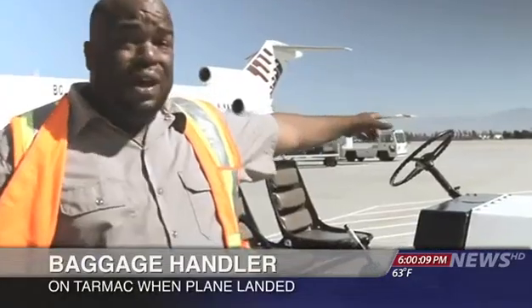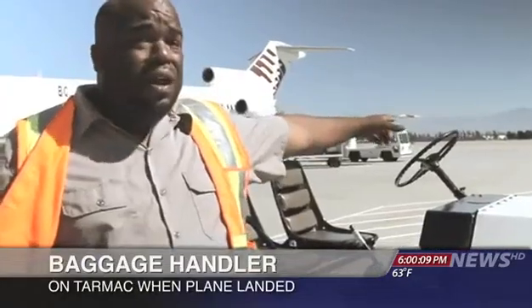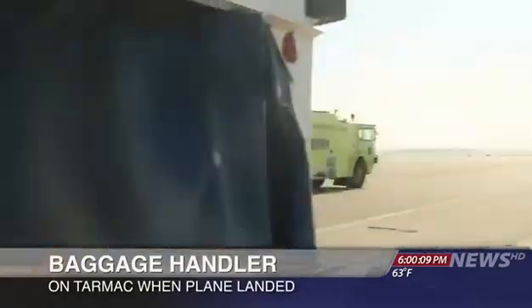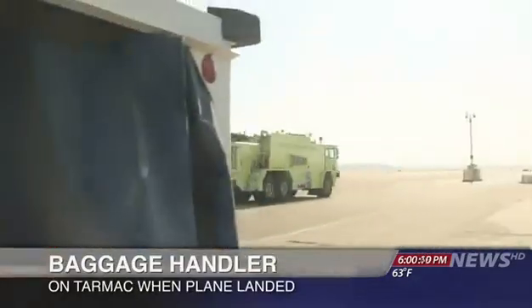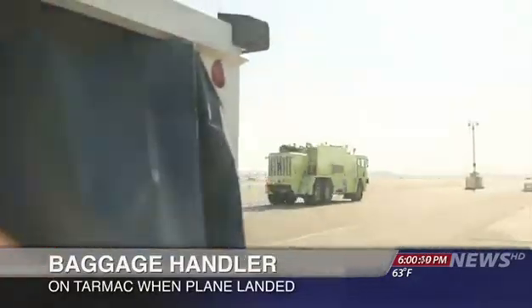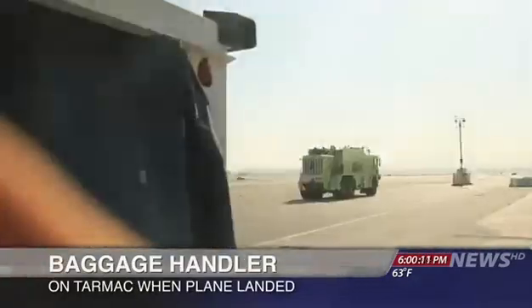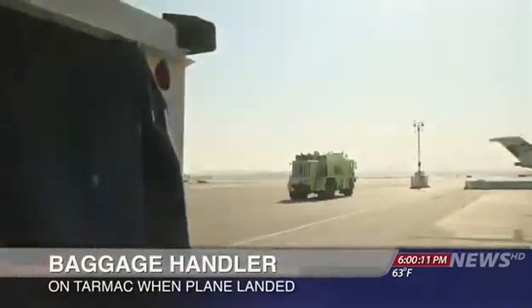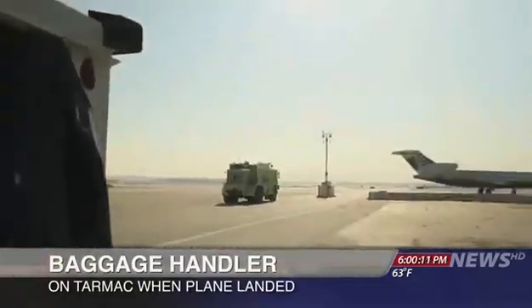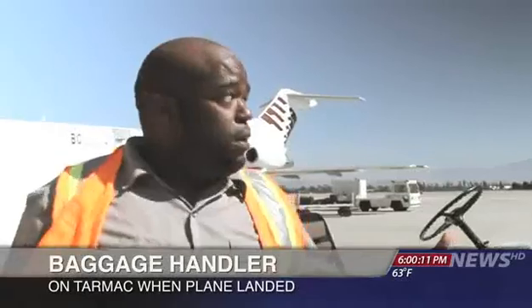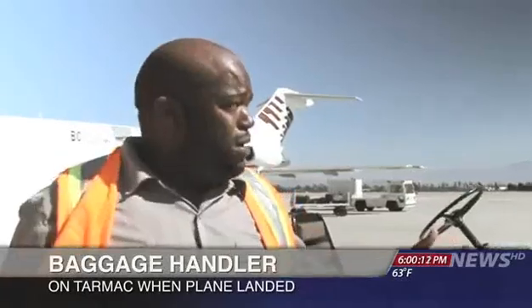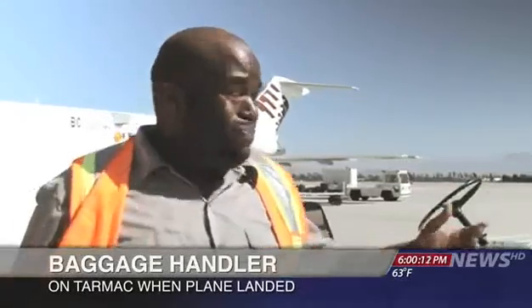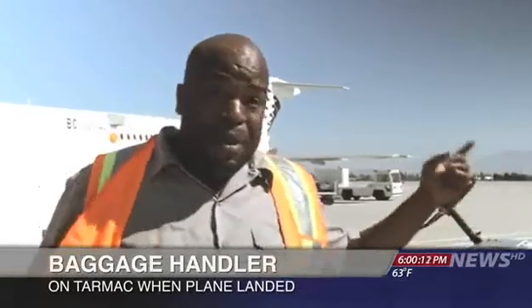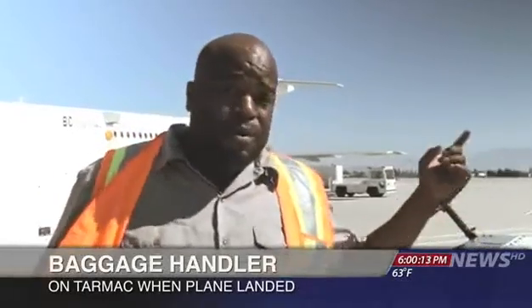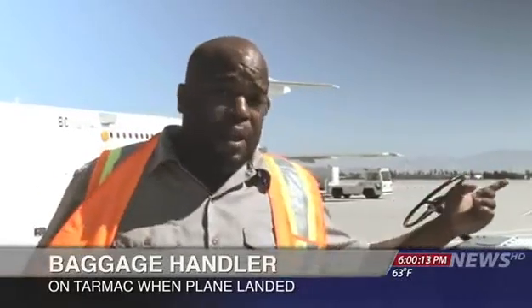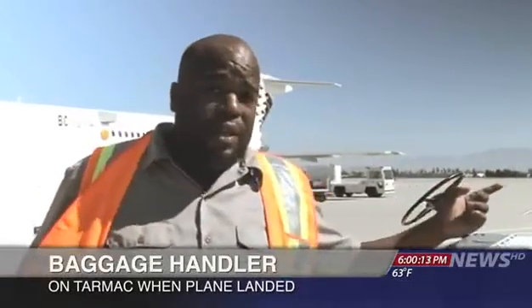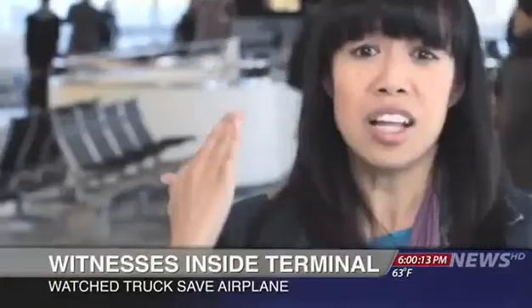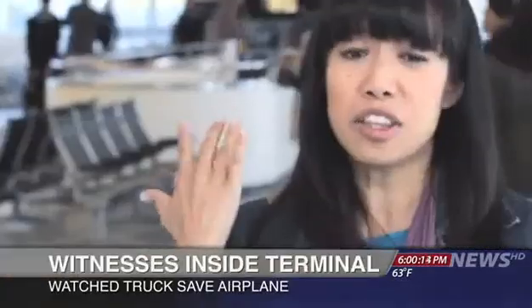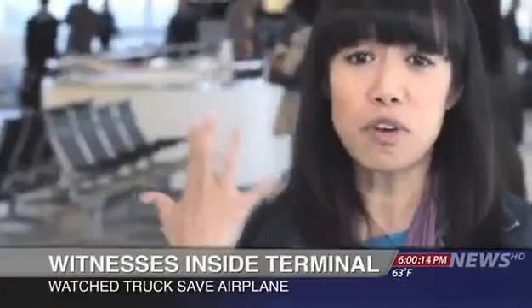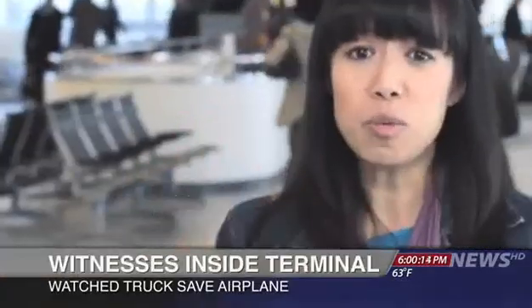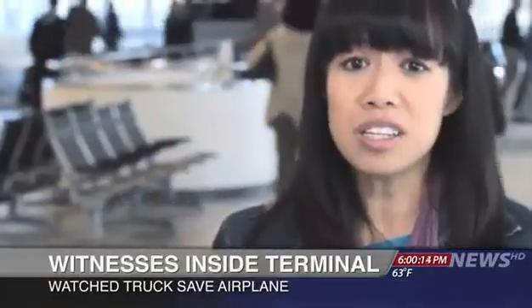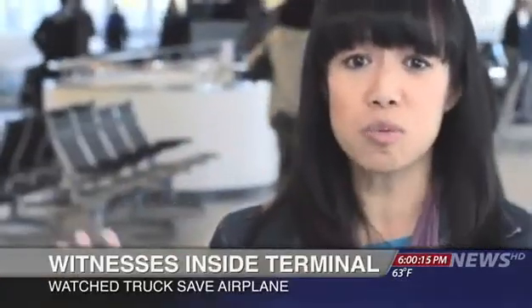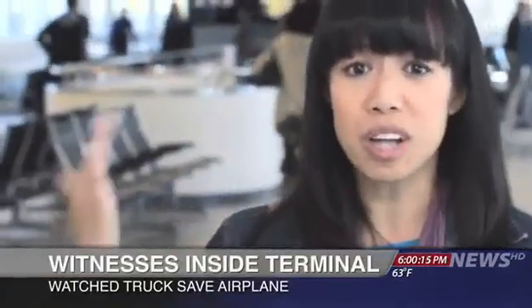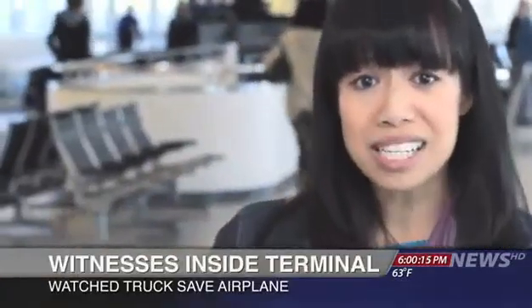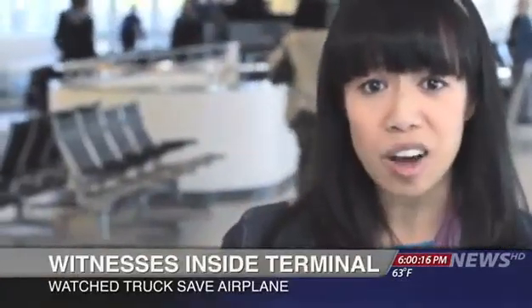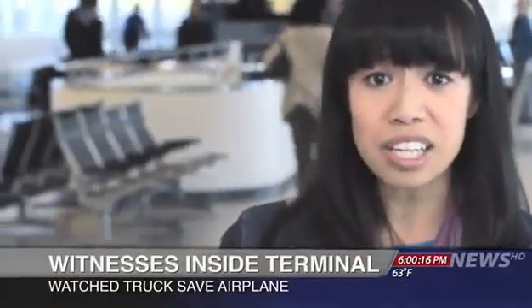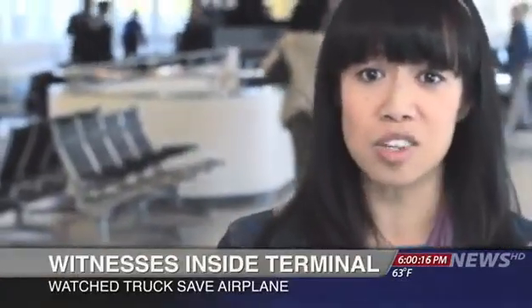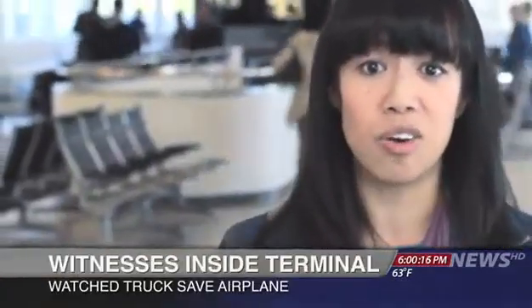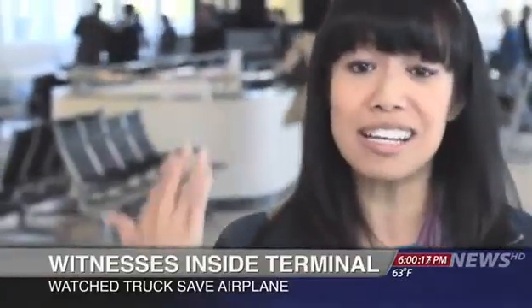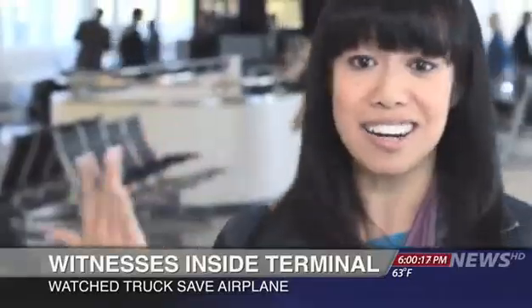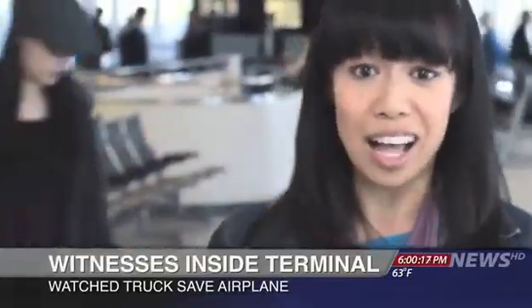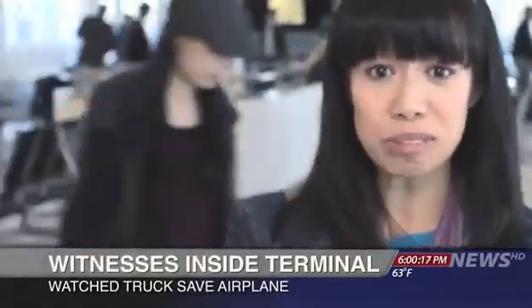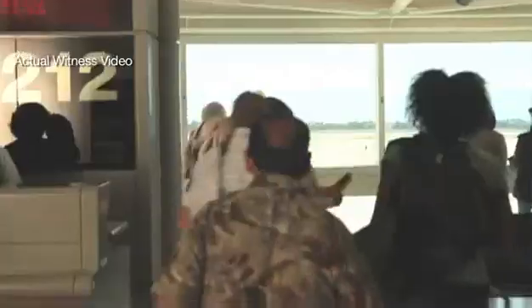I was right out here. I was afraid for the people on the plane. Like, the front wheels weren't coming down, and so it needed help landing.